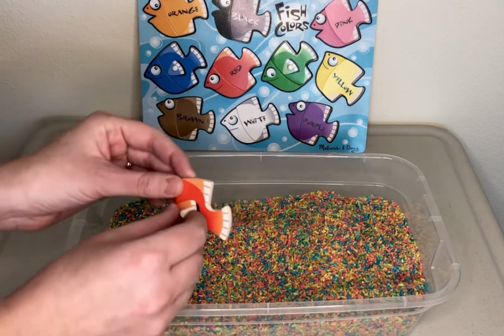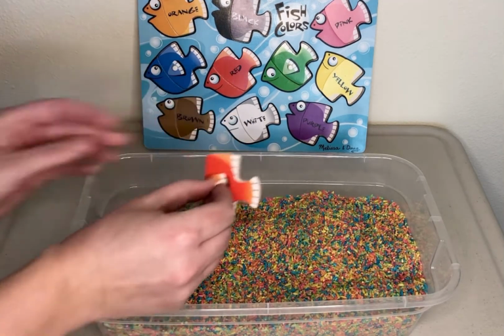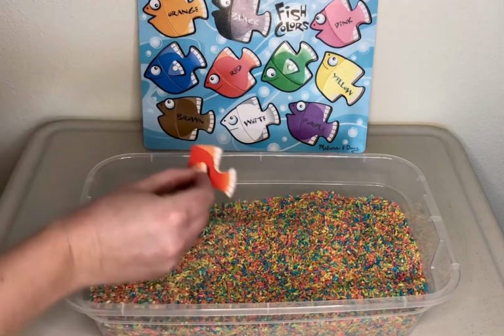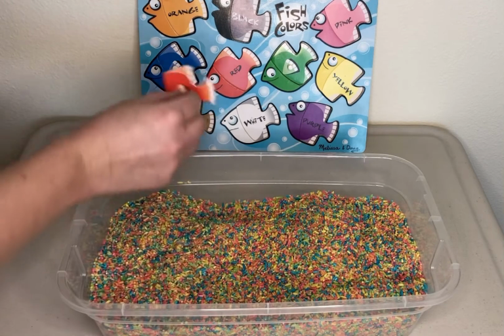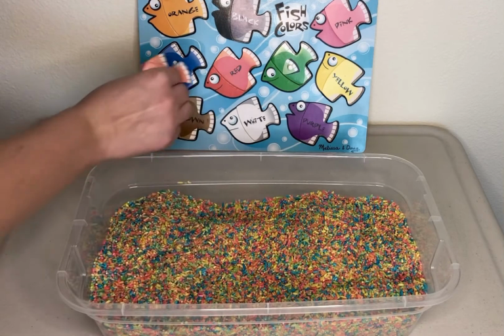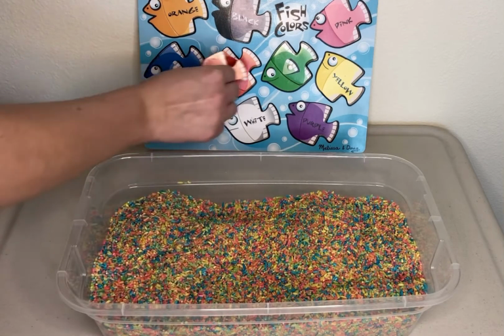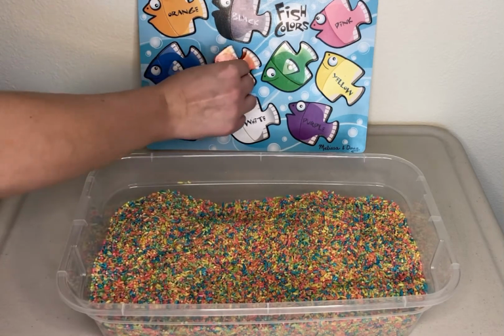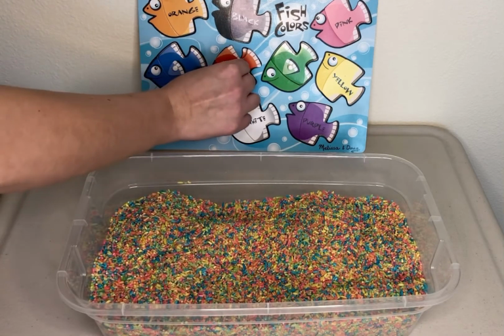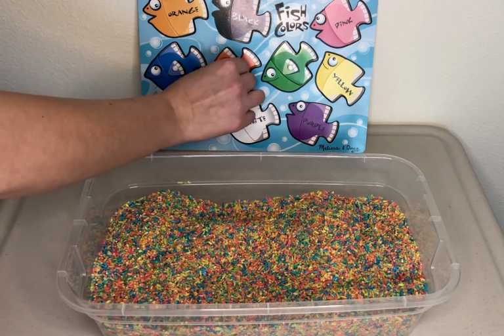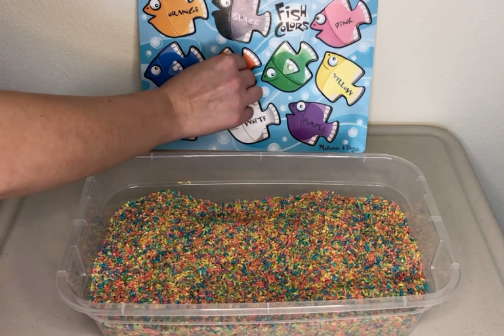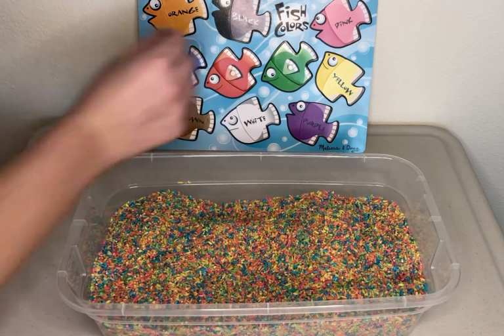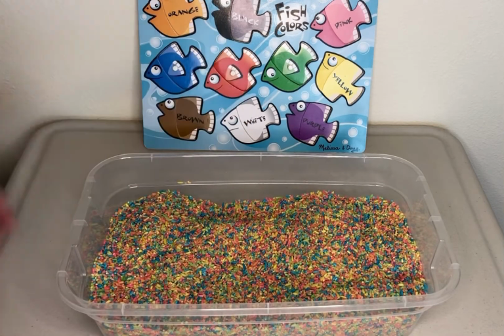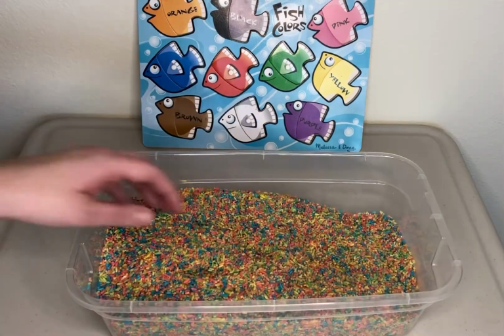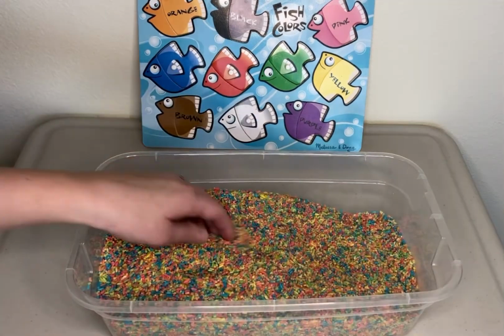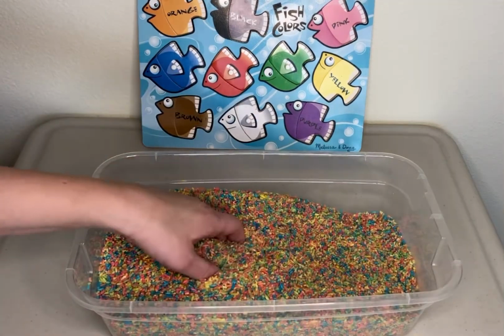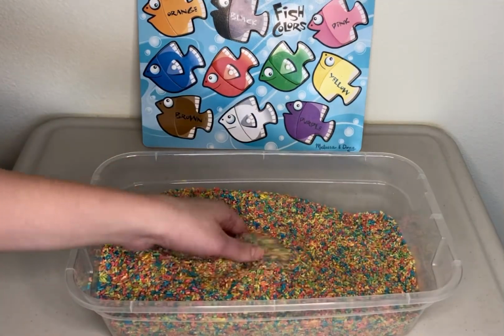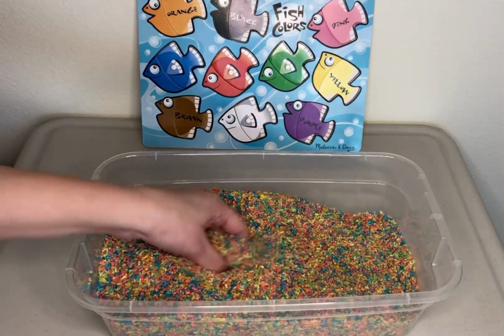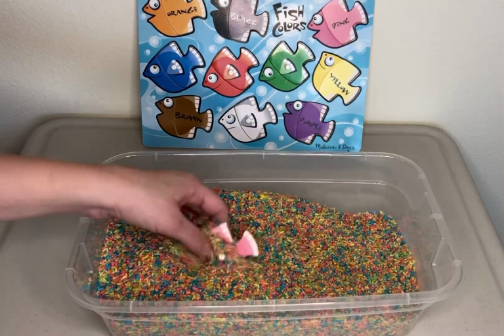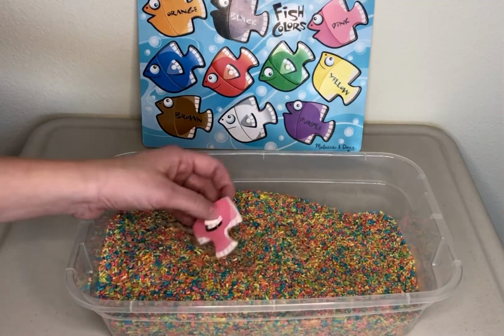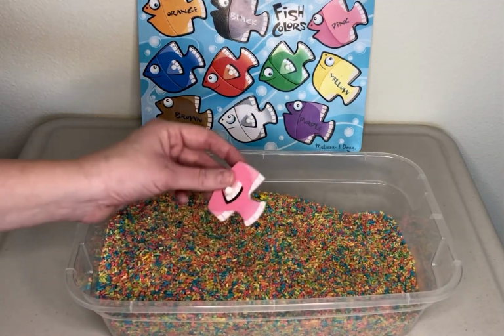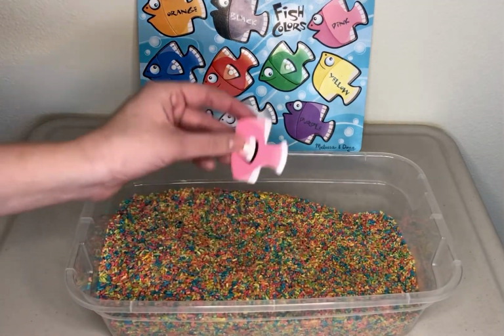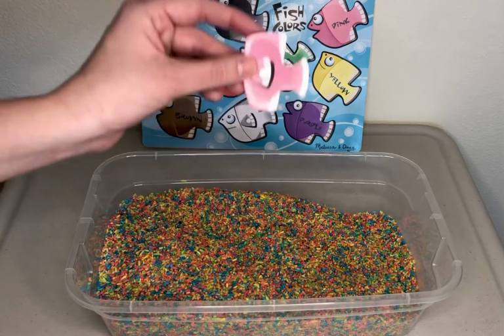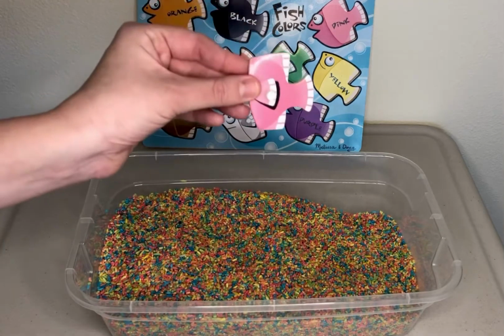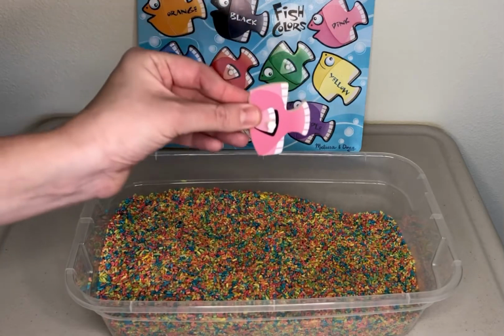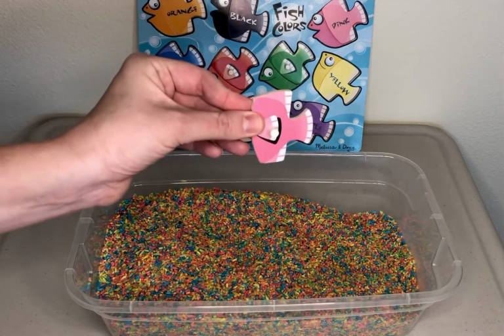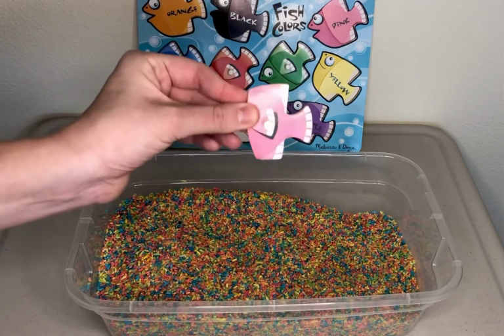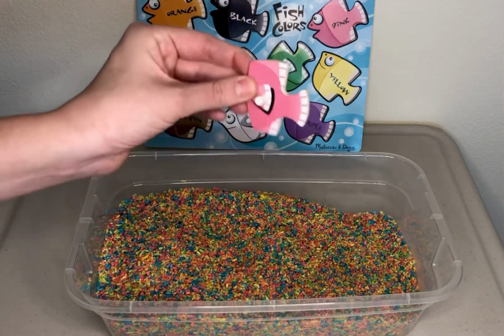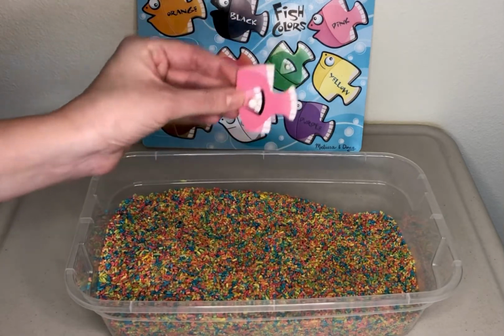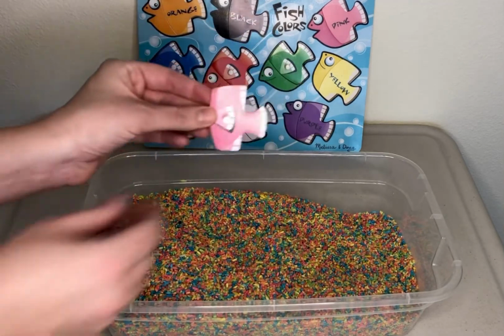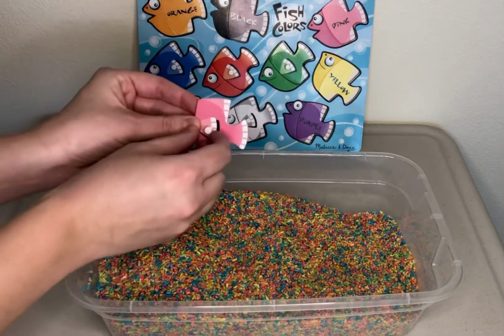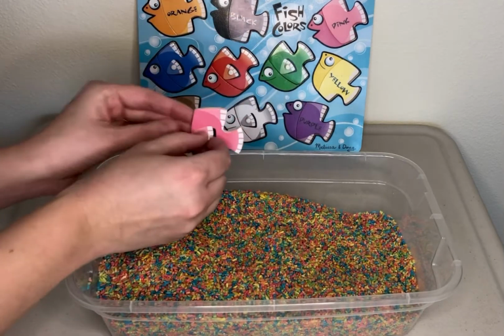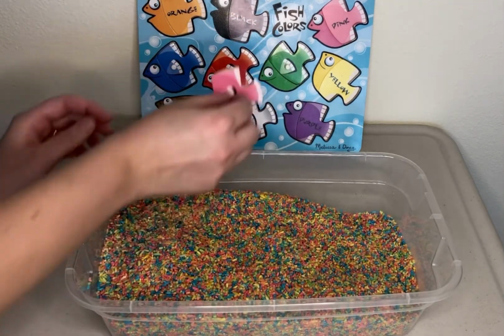Swim, swim, swim, swim, swim. This is pink. She's going to go to her home.